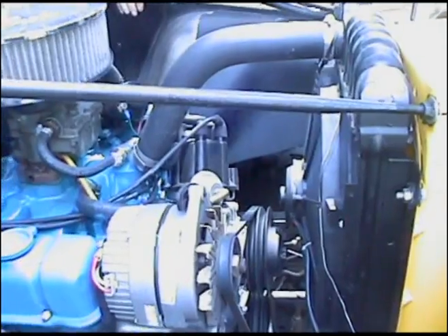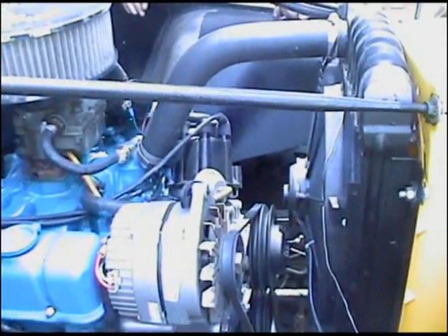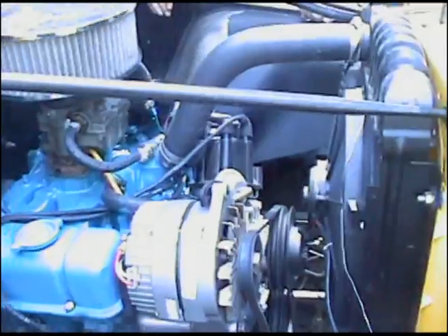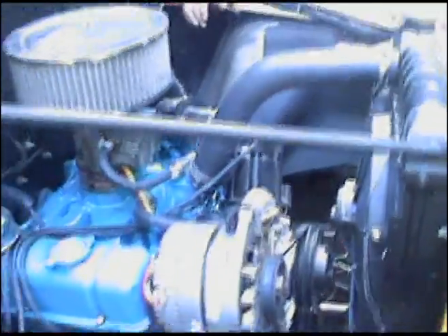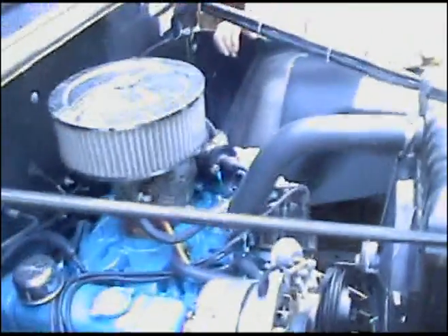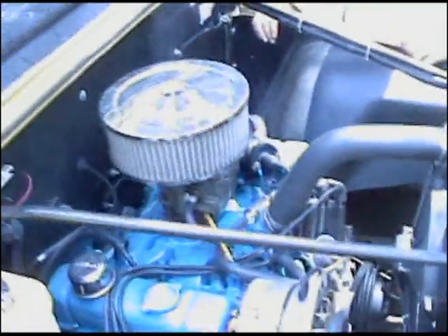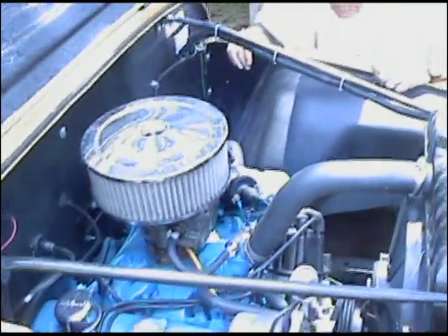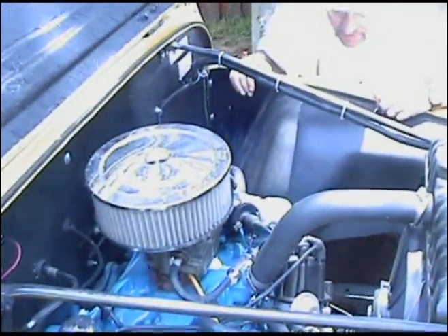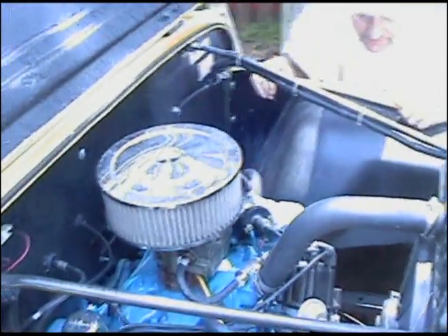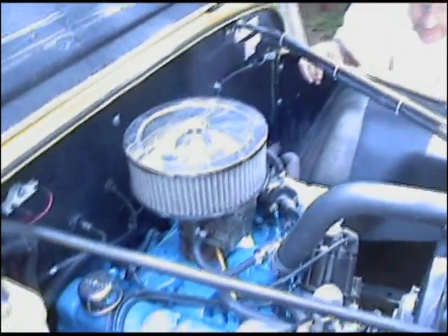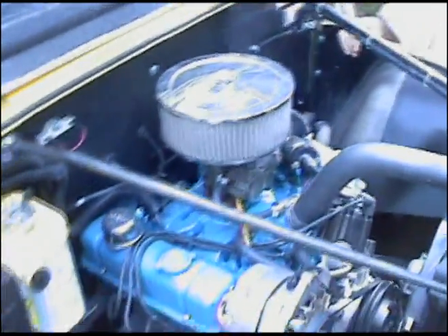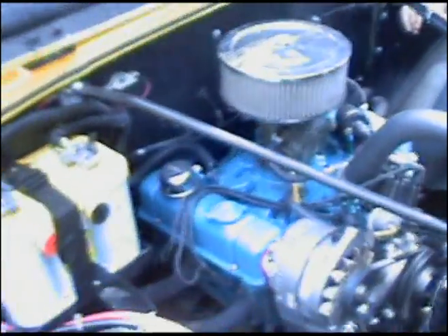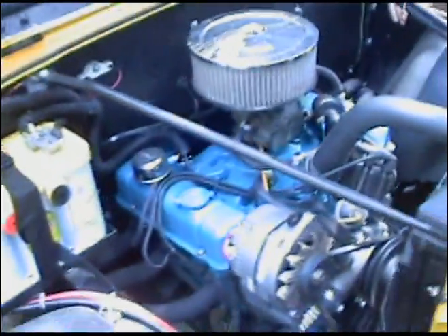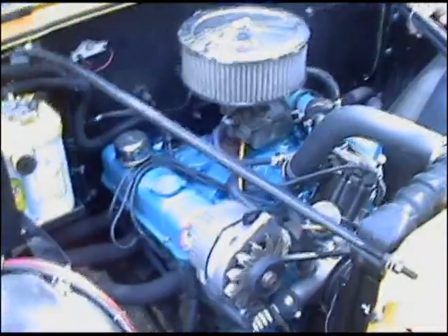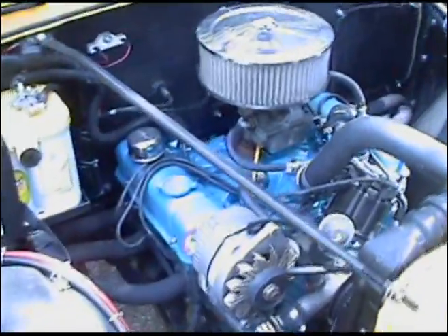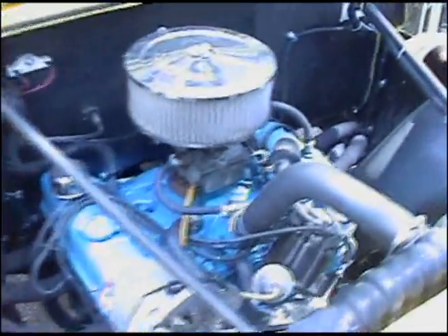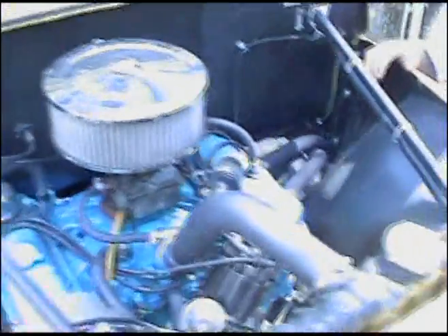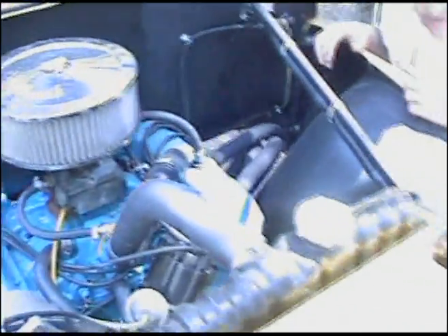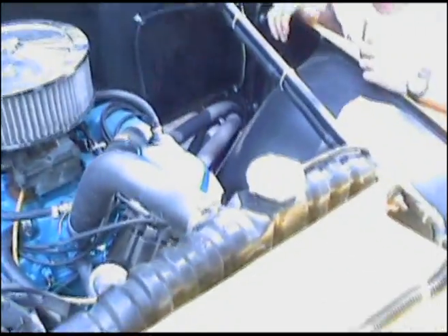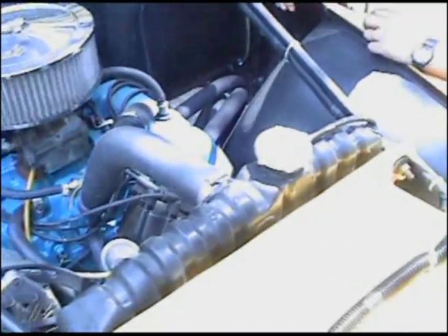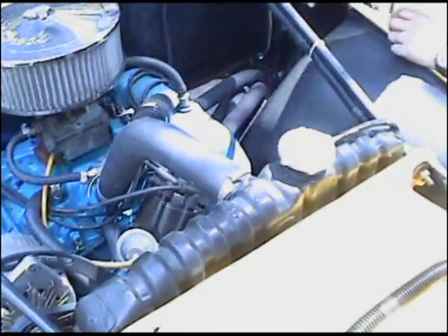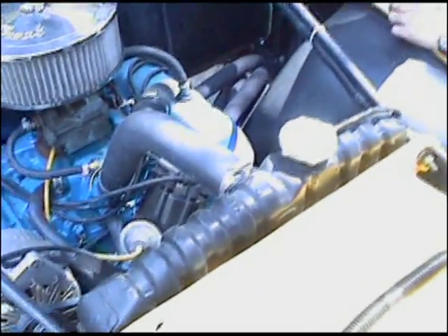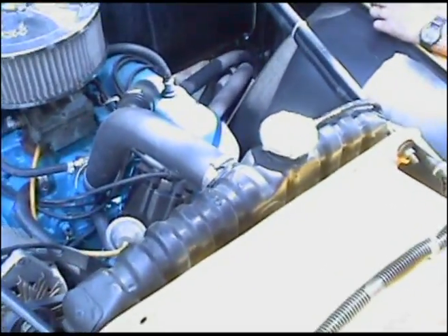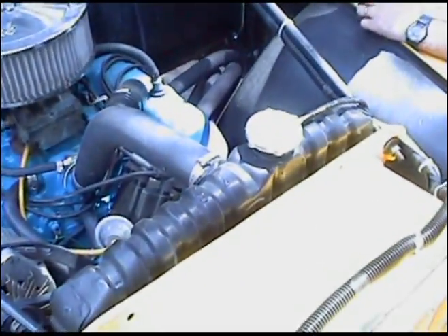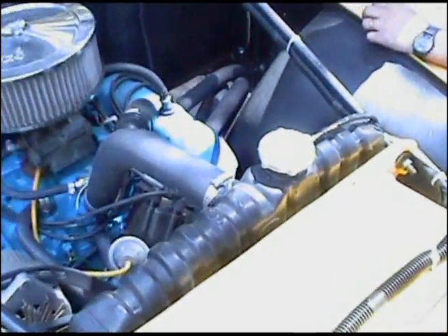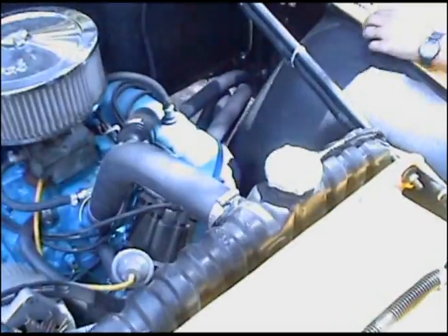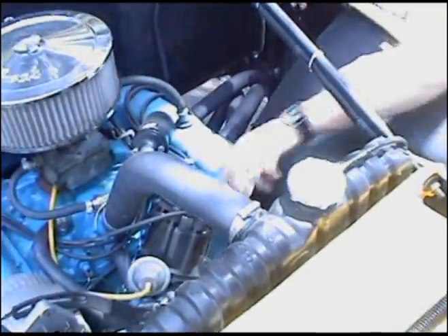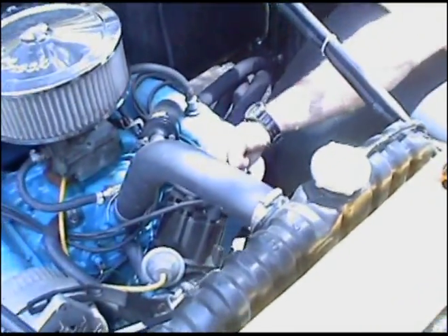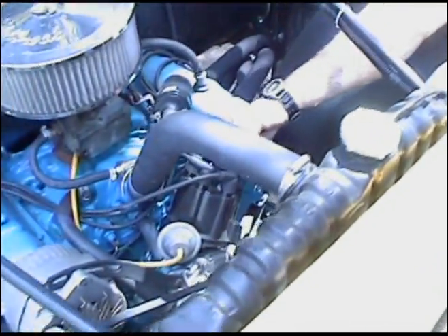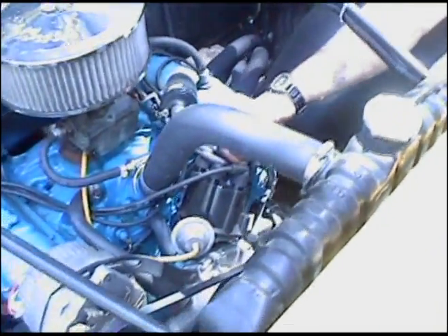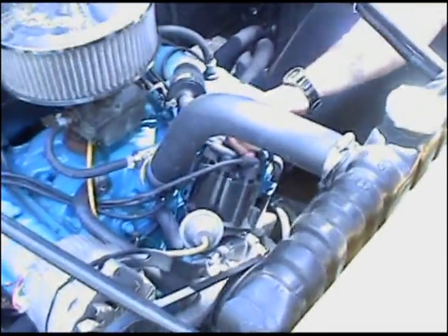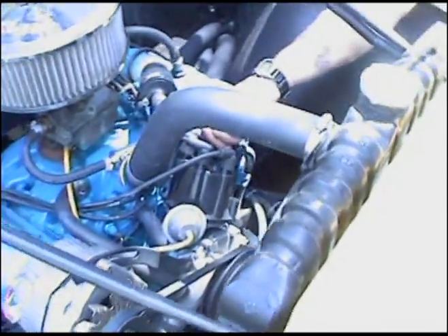Fresh 289 carbureted, rebuilt from top to bottom, from the crank all the way up to the top. Brand new radiator, rad support, fuel pump, water pump, cap, rotor — everything has all been replaced.